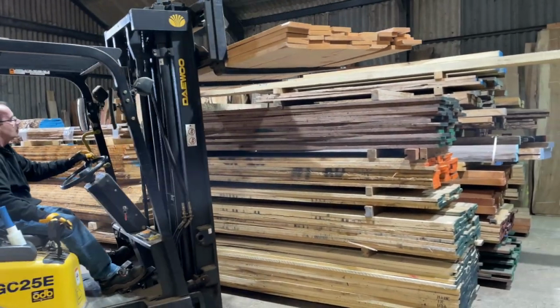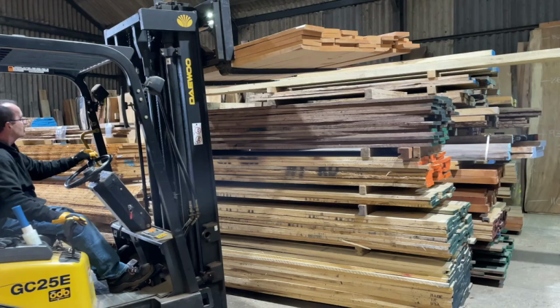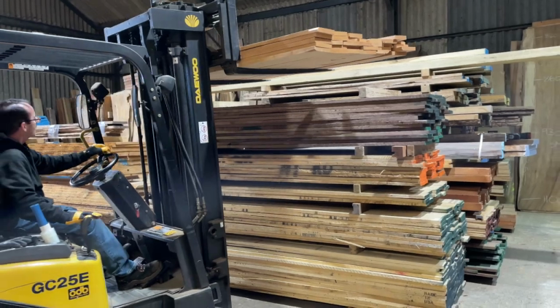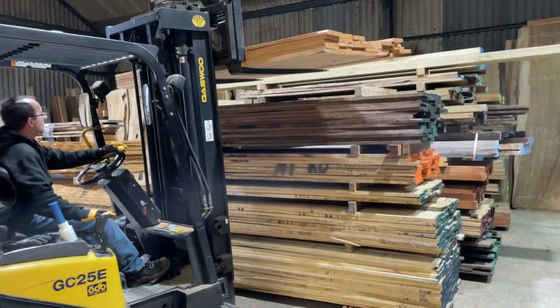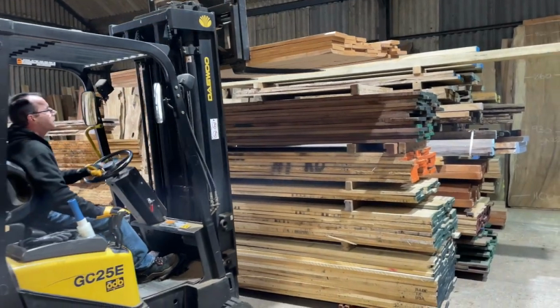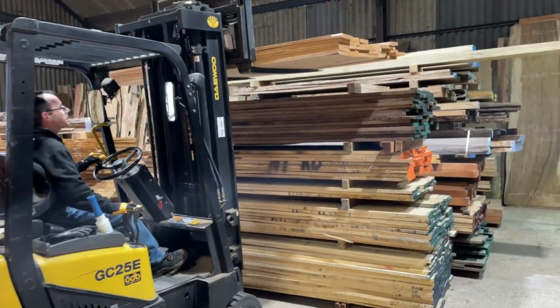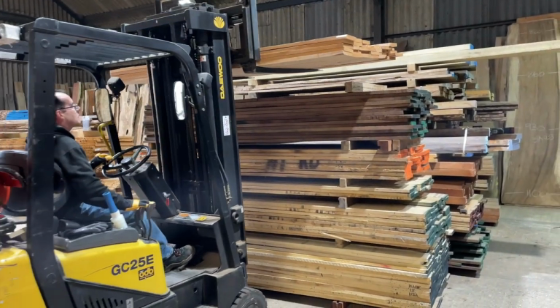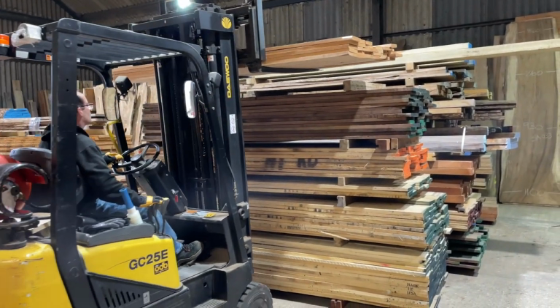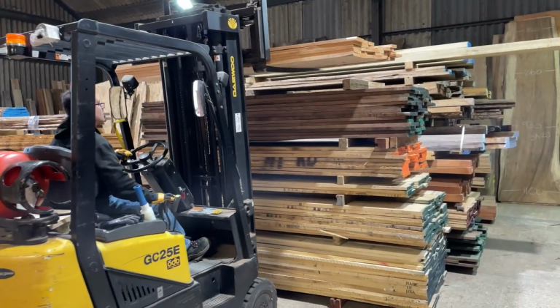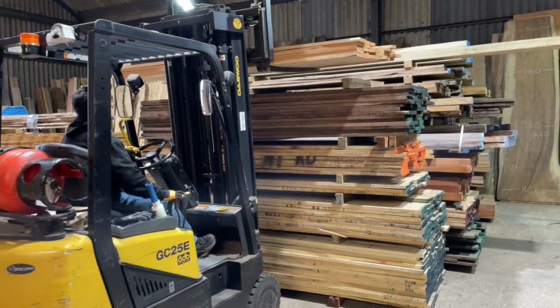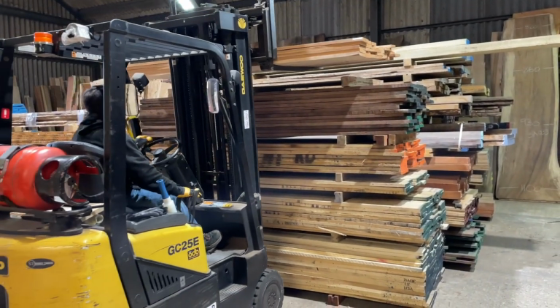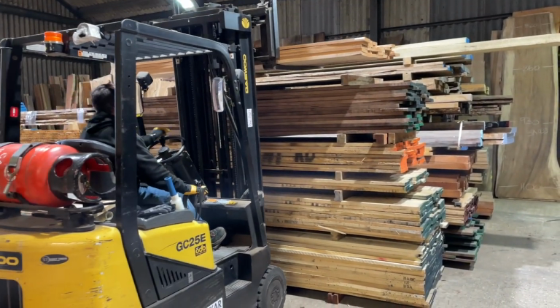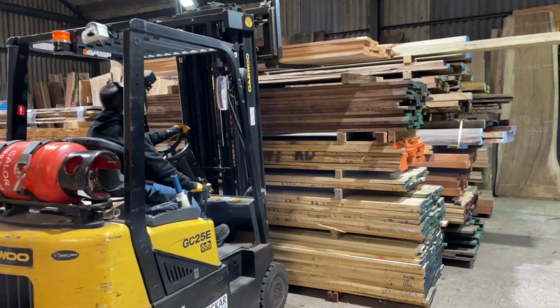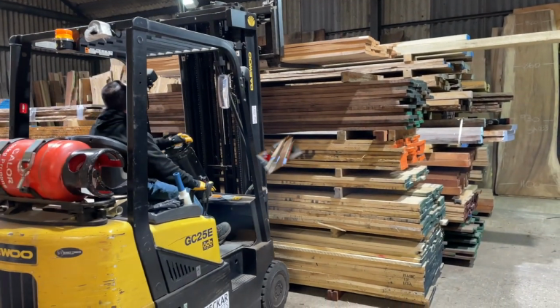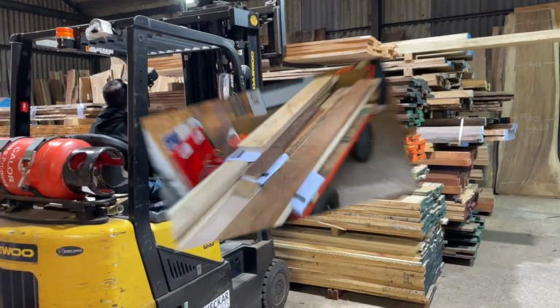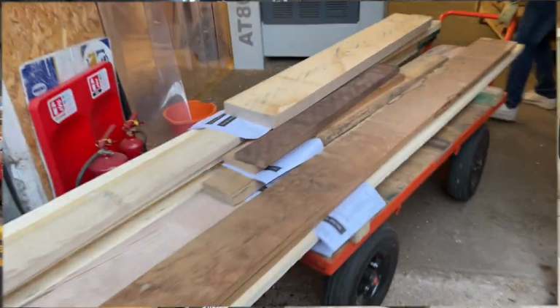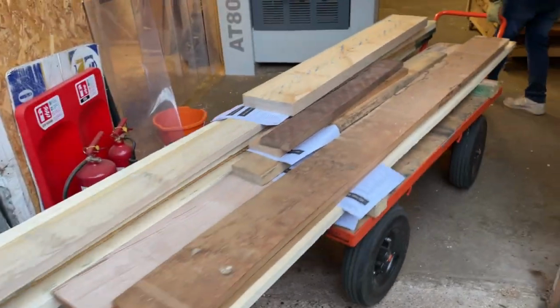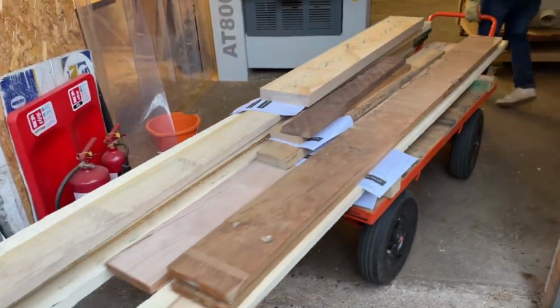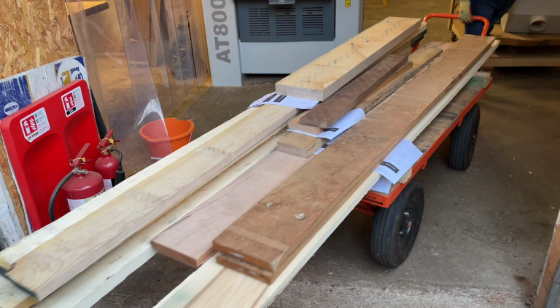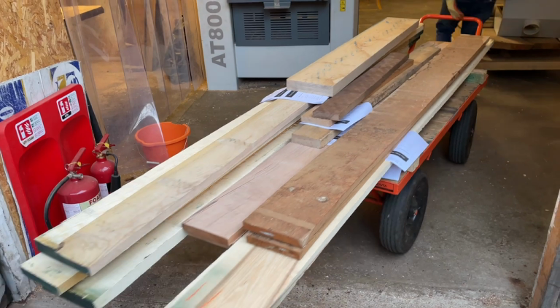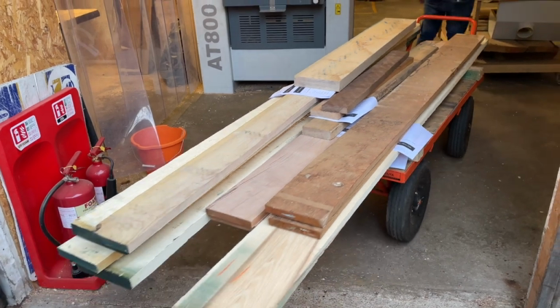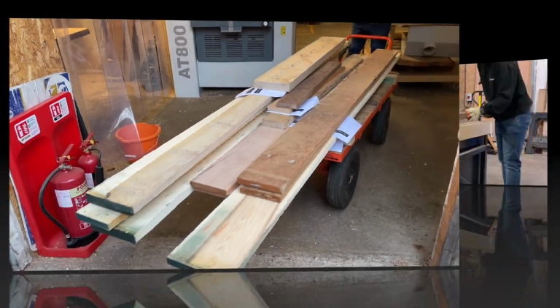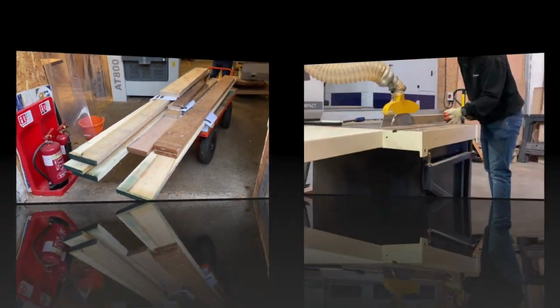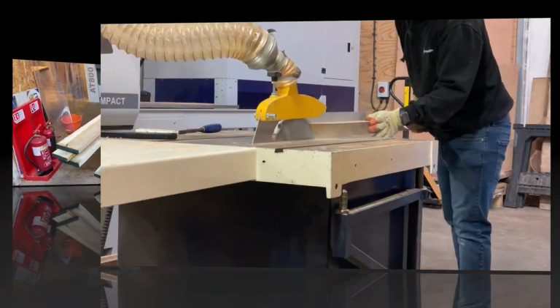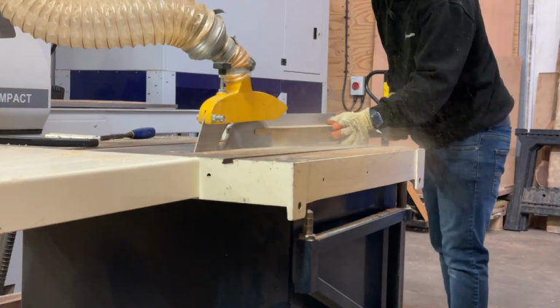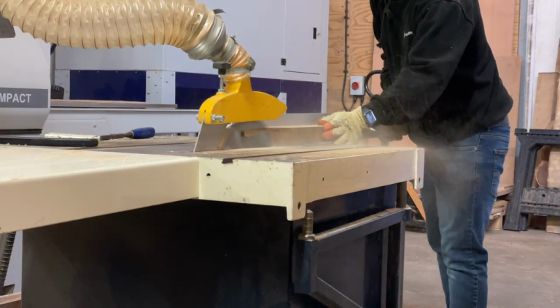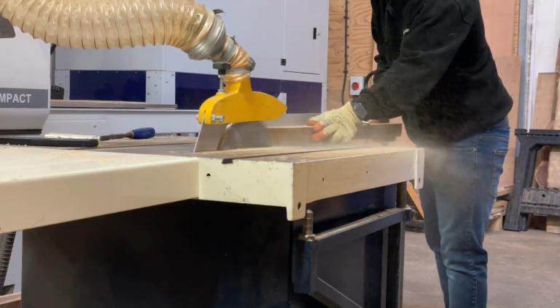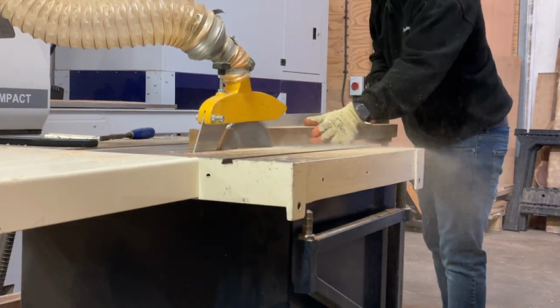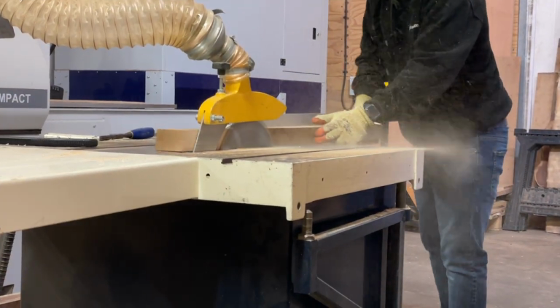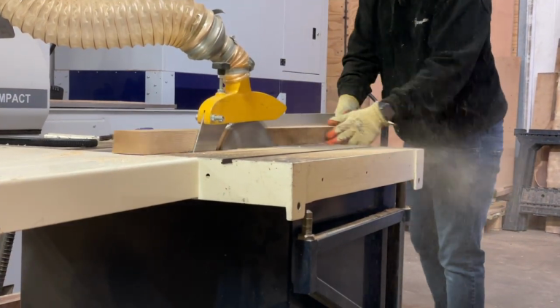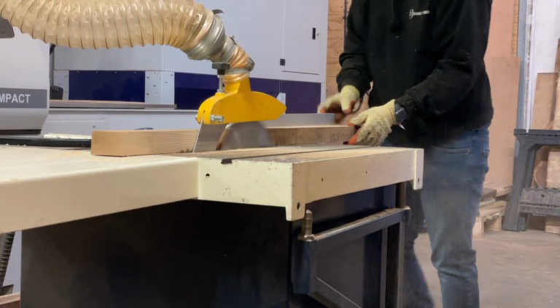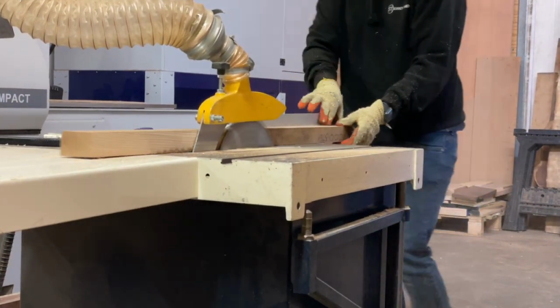We also offer a bespoke machining service and with our industrial planar thicknesses, as well as our five headed moulder, we would be happy to quote on any machining jobs you may have.